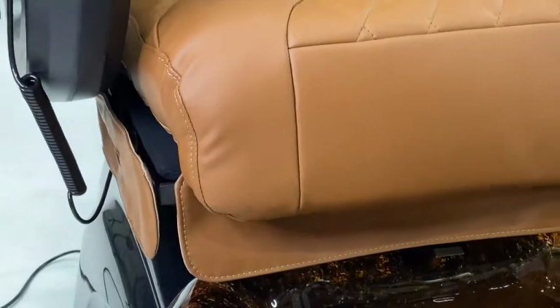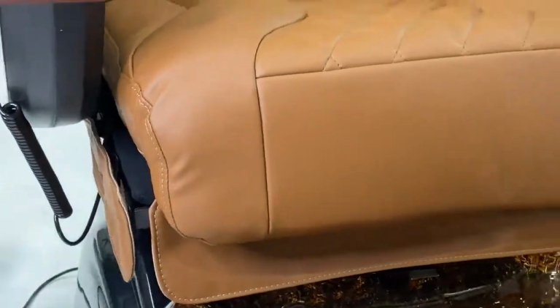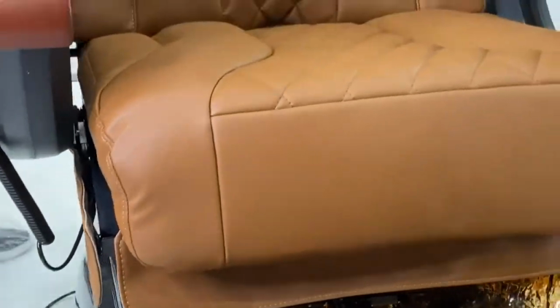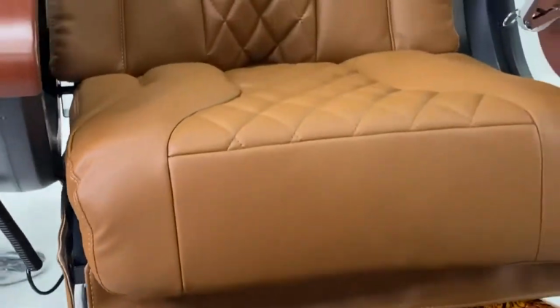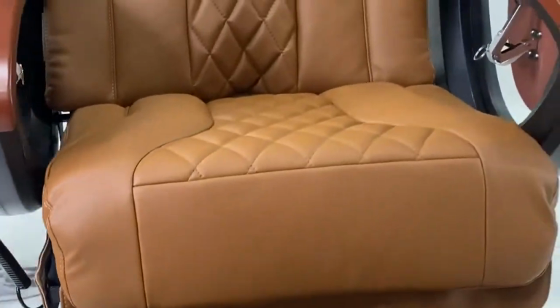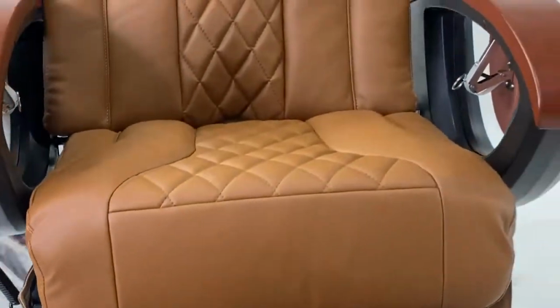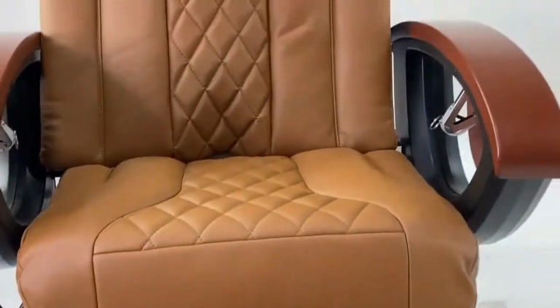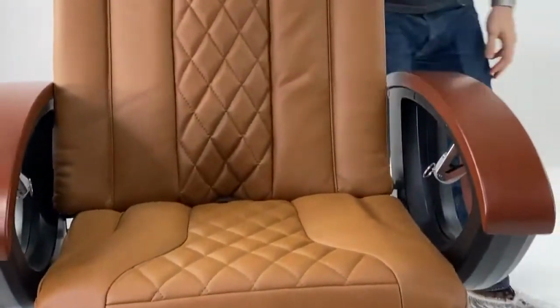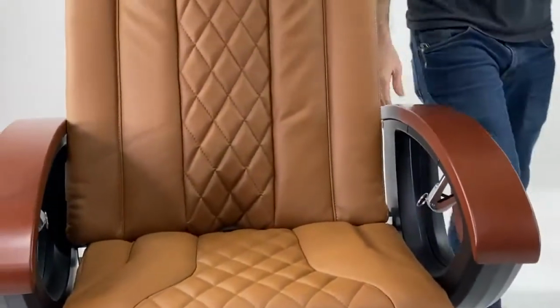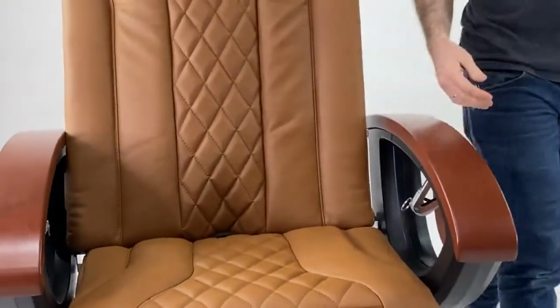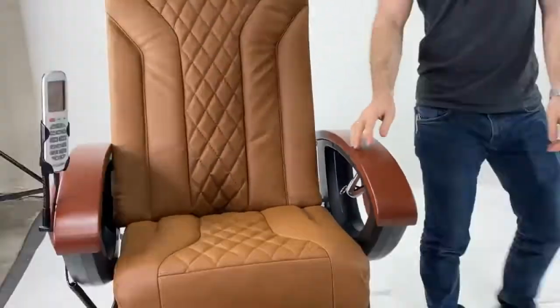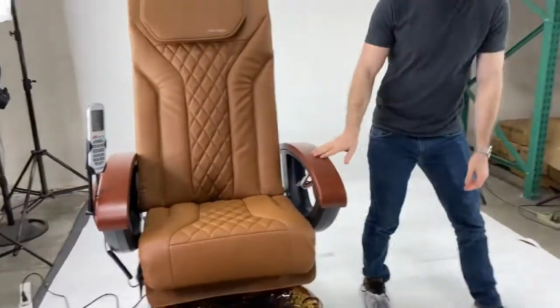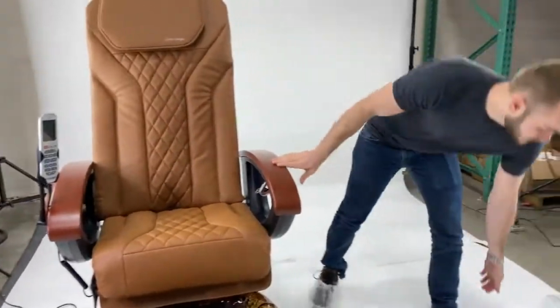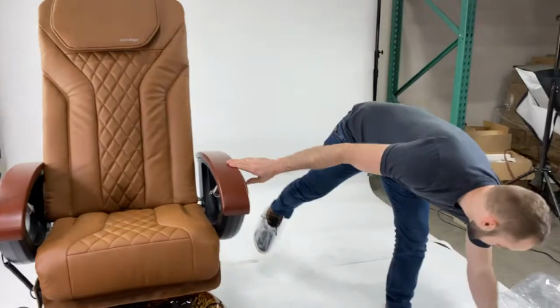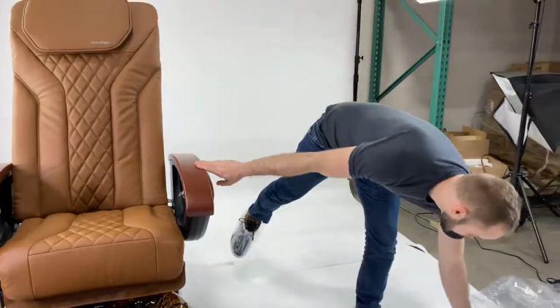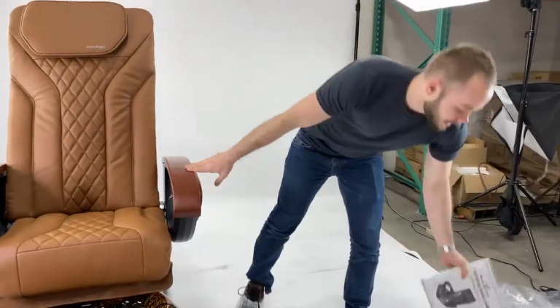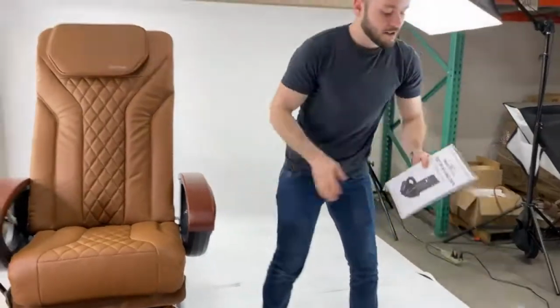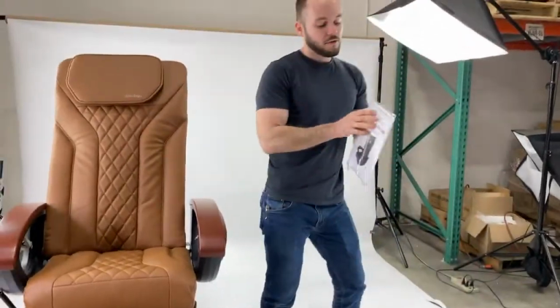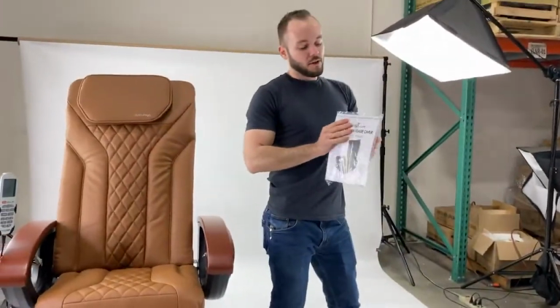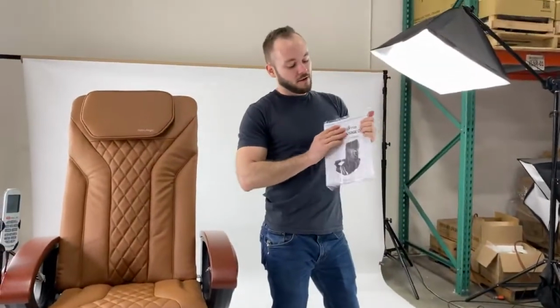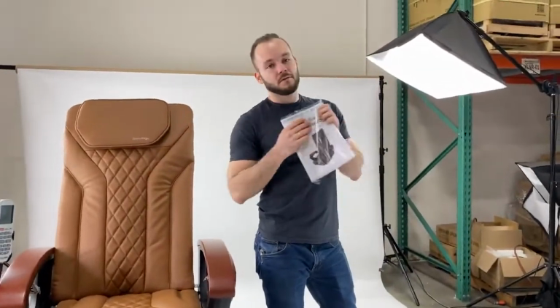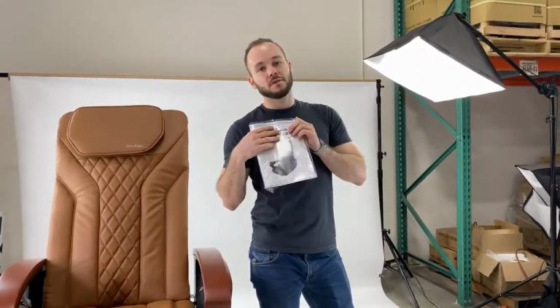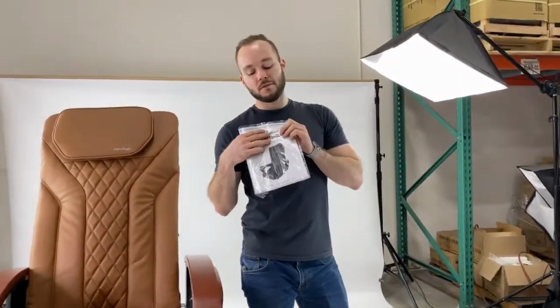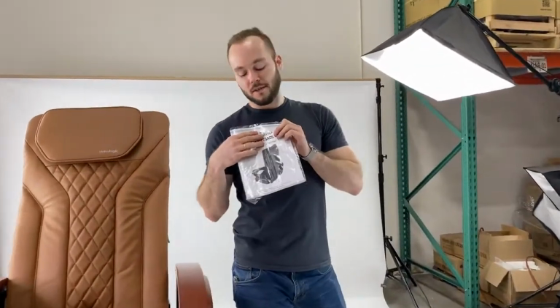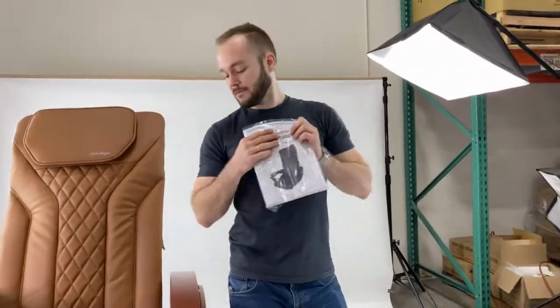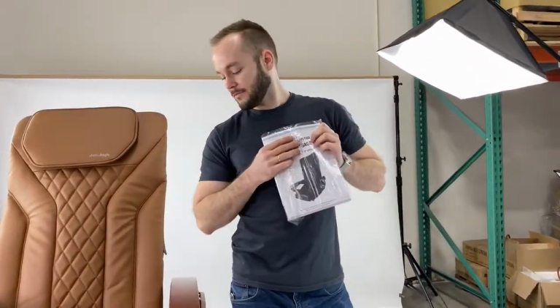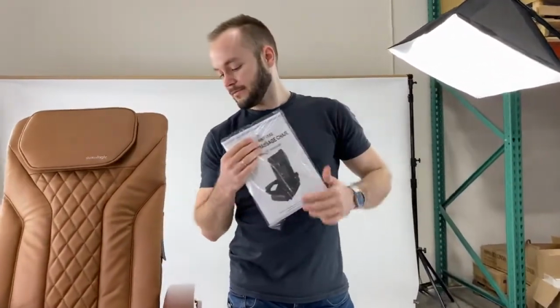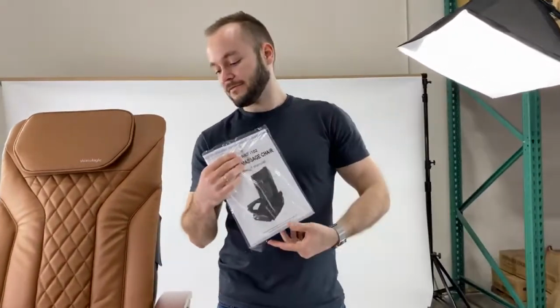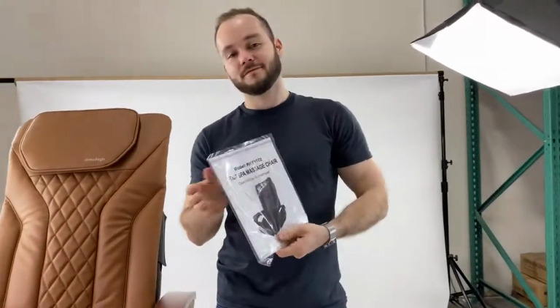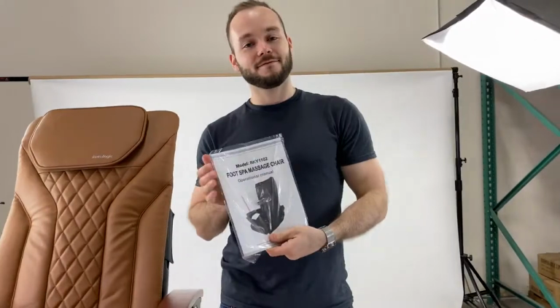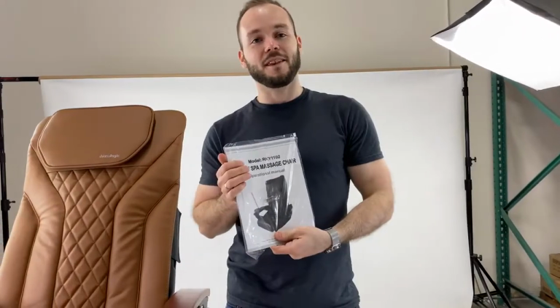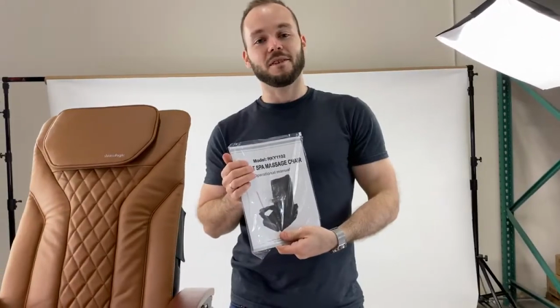Now you're fully assembled. In case any fuse ever goes out, we've included two in the manual. Thank you for watching.